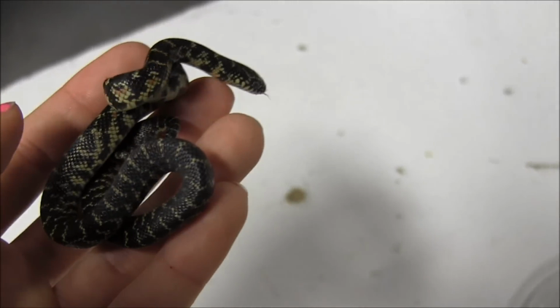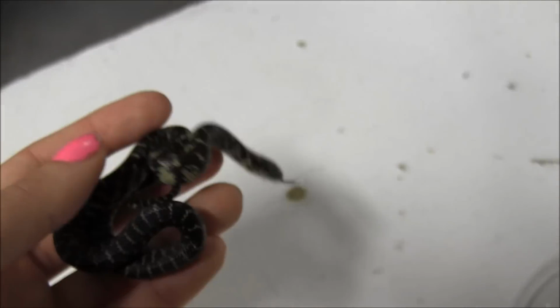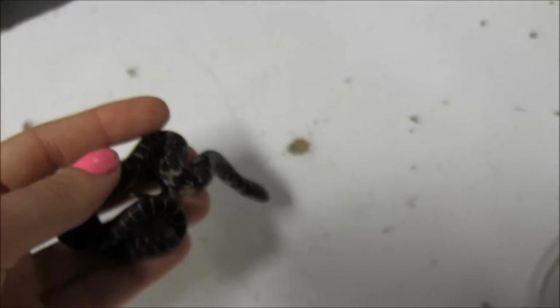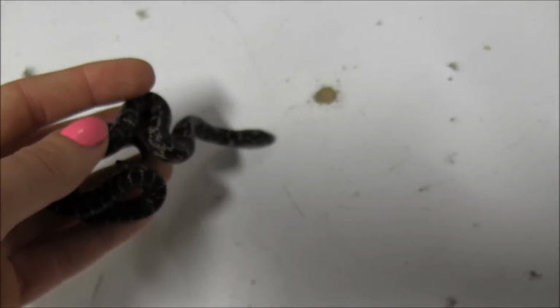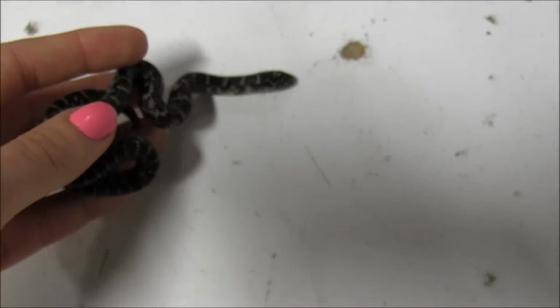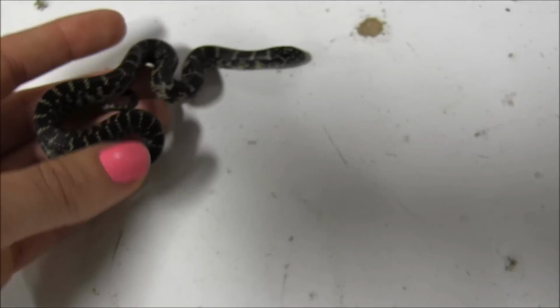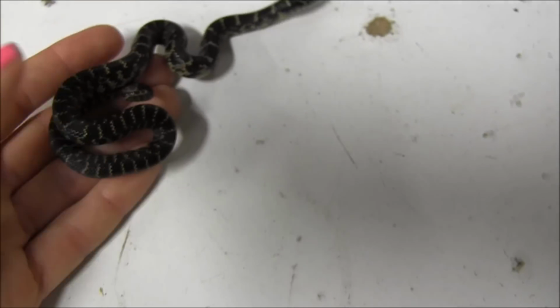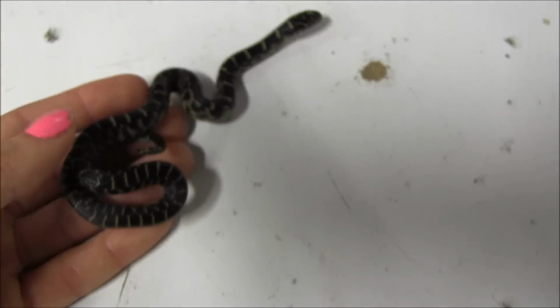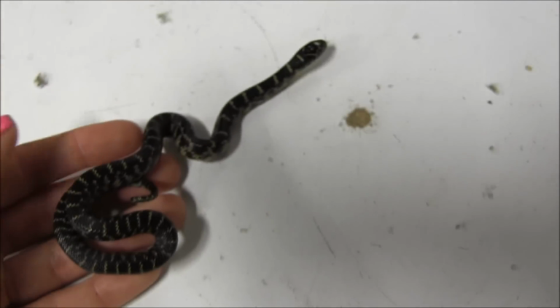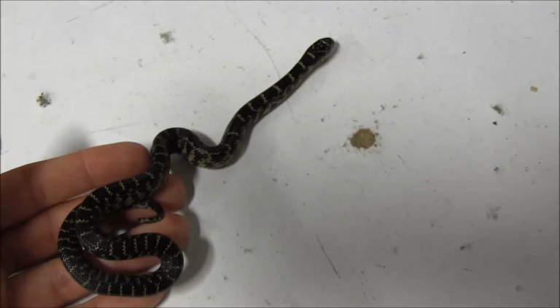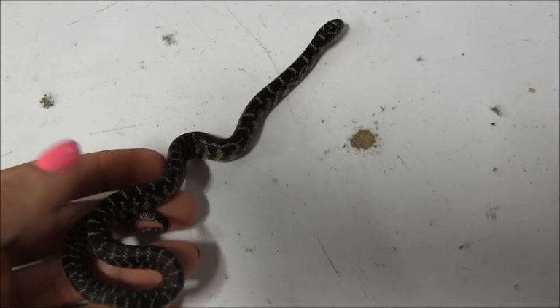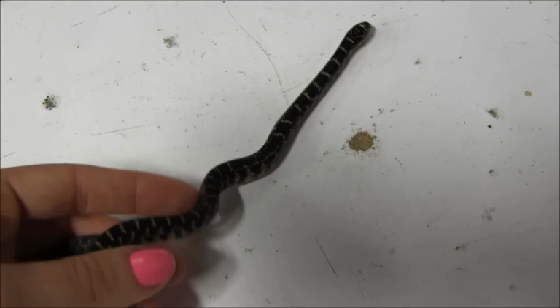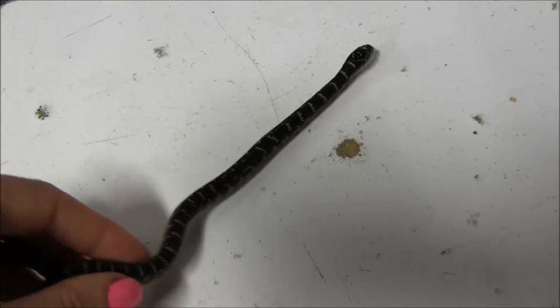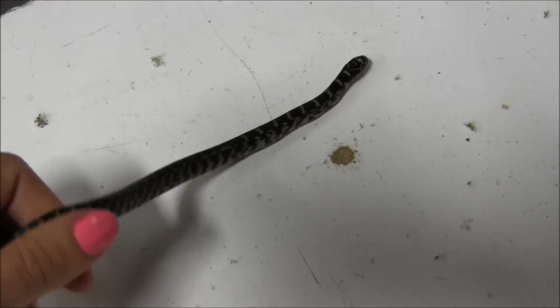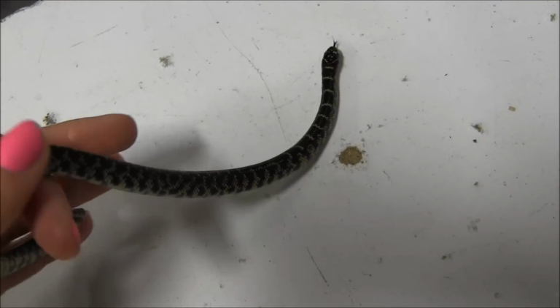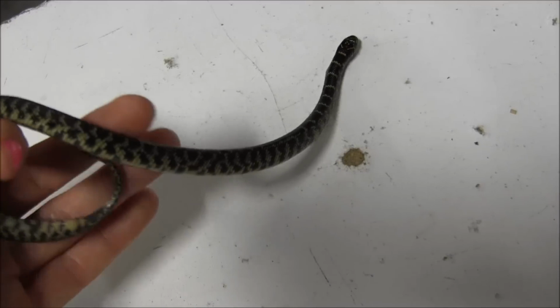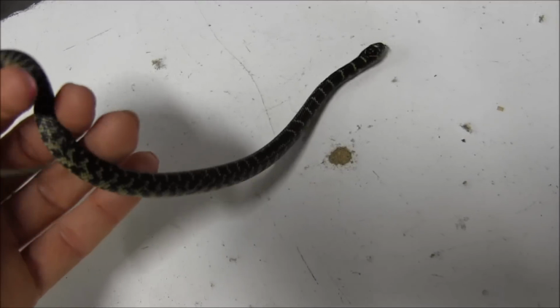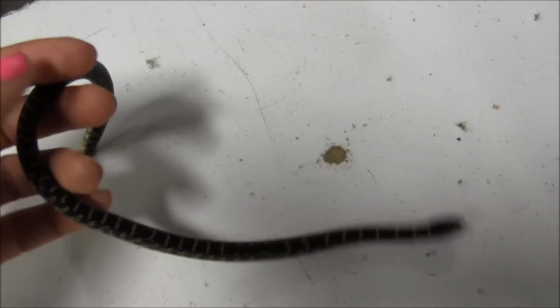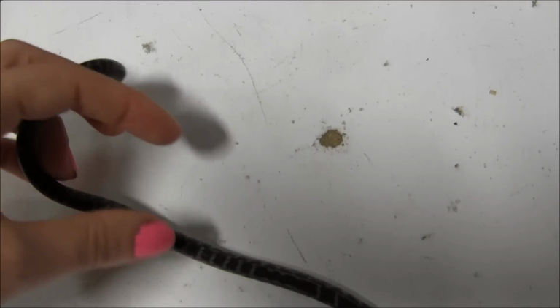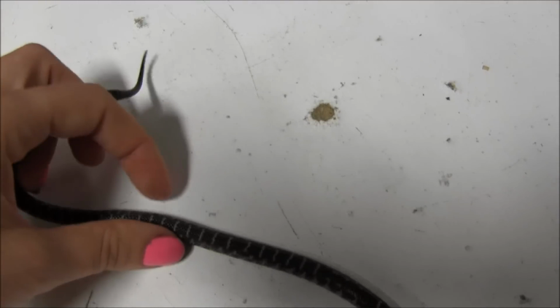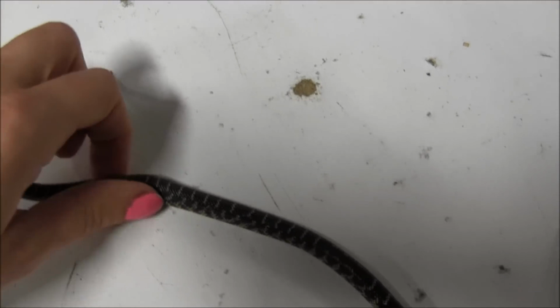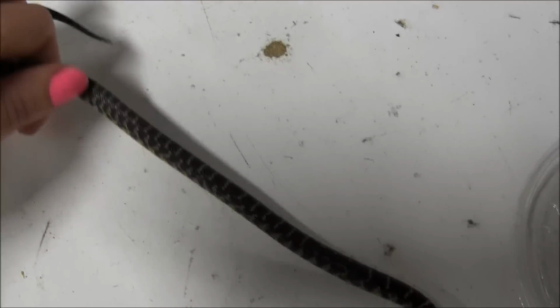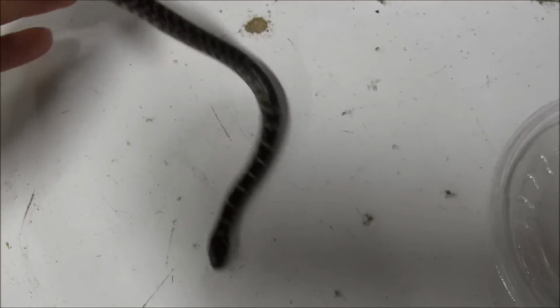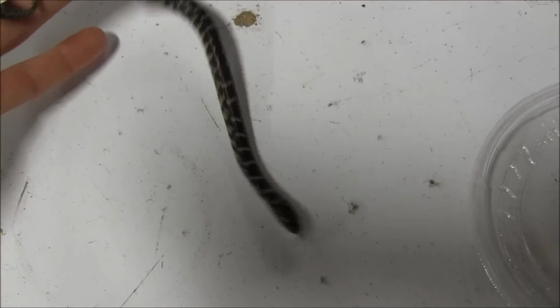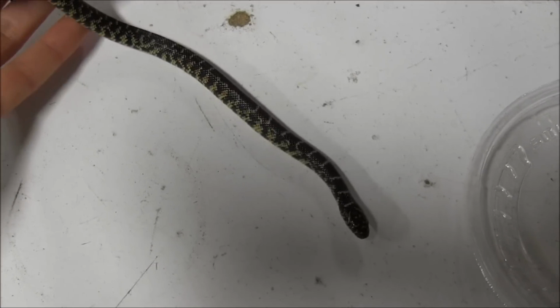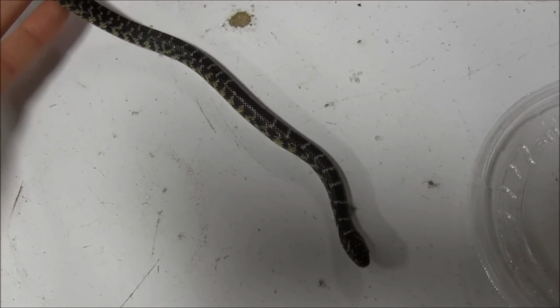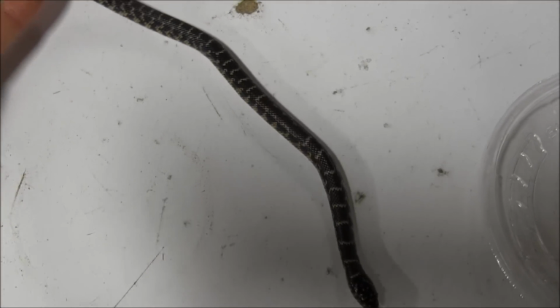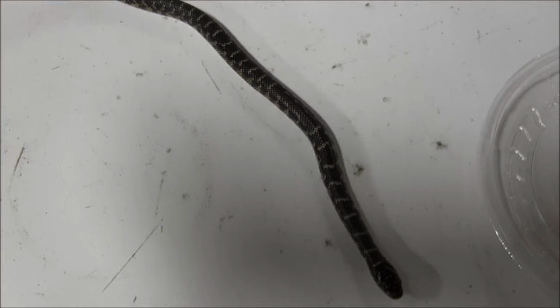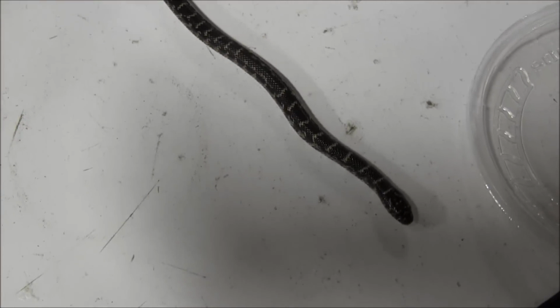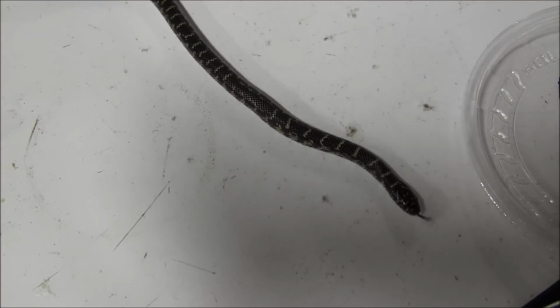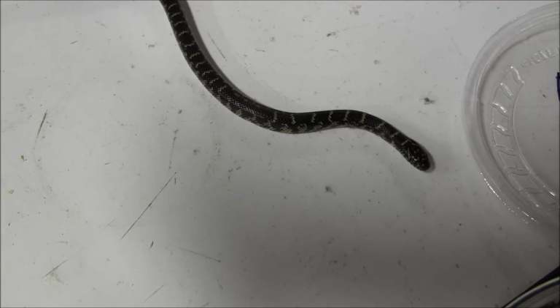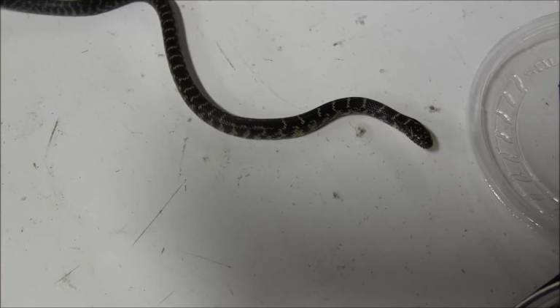These little guys are one of the hardiest snake species out there. So once you get them home and get them established, you should have no problems with yours thriving in your care.